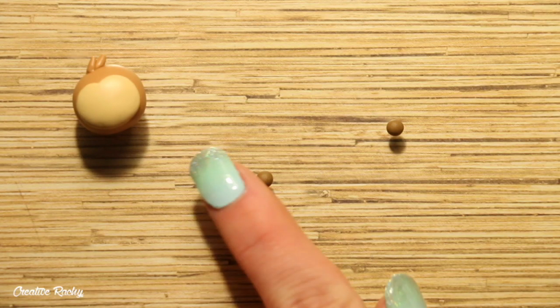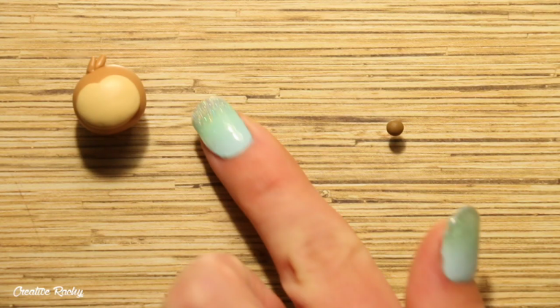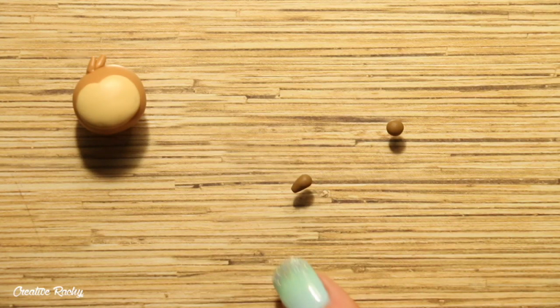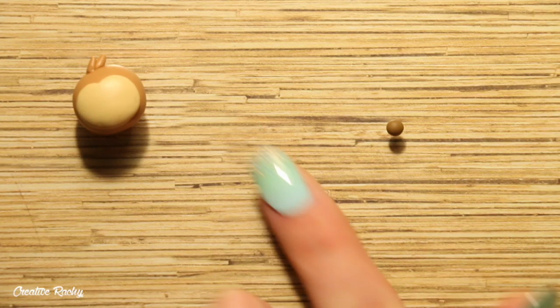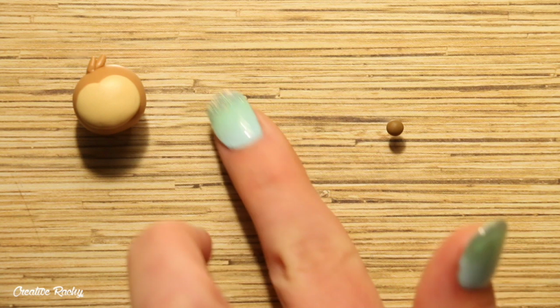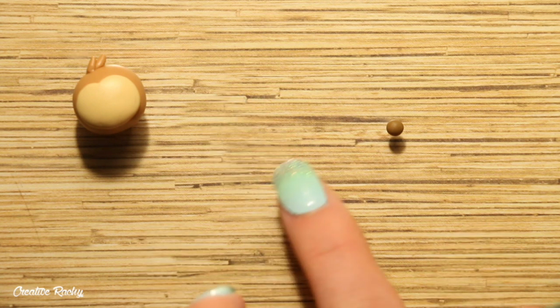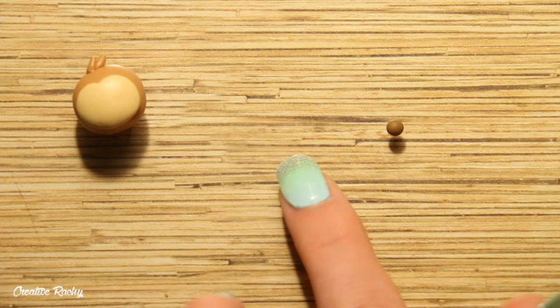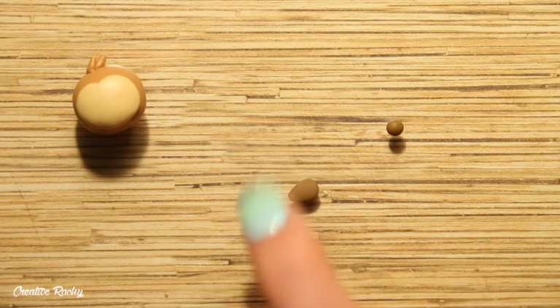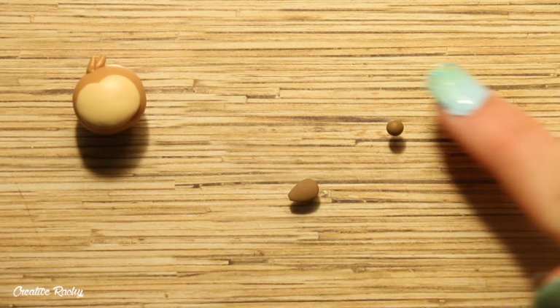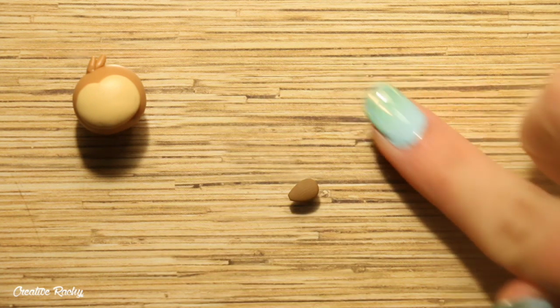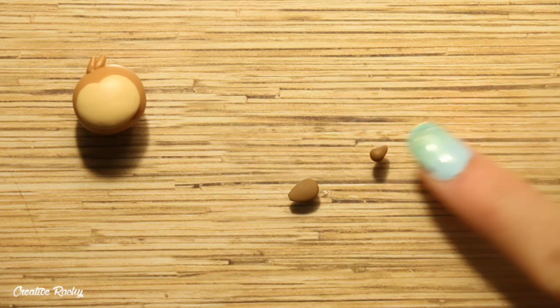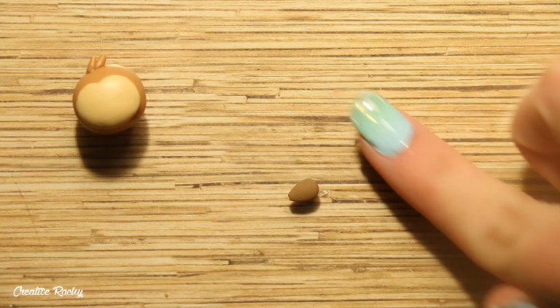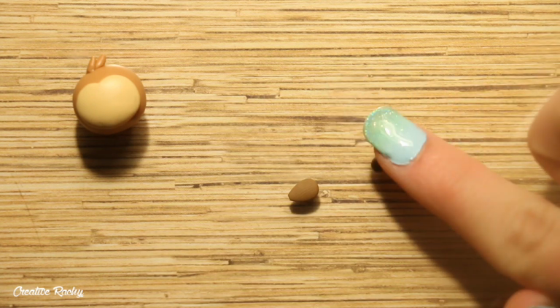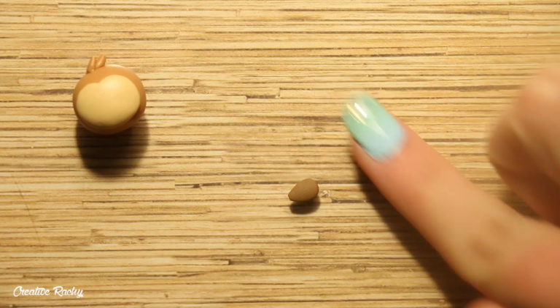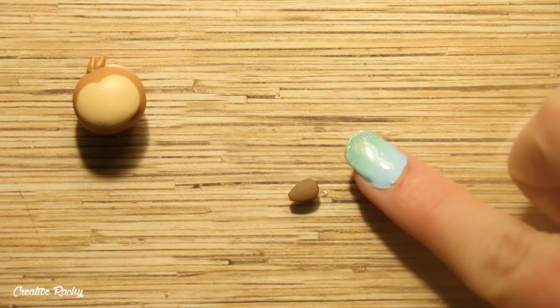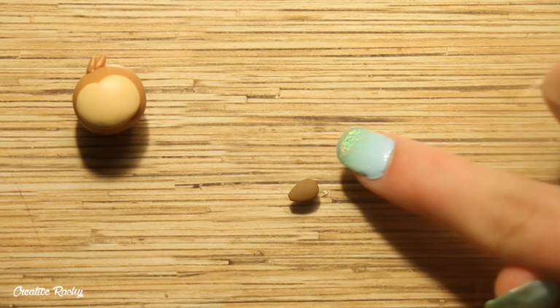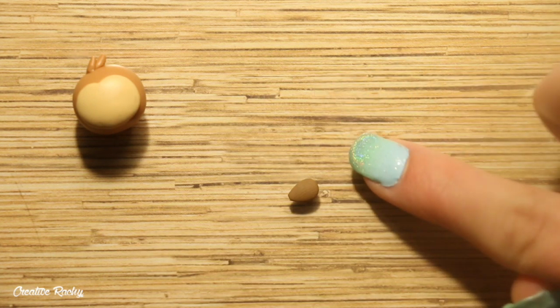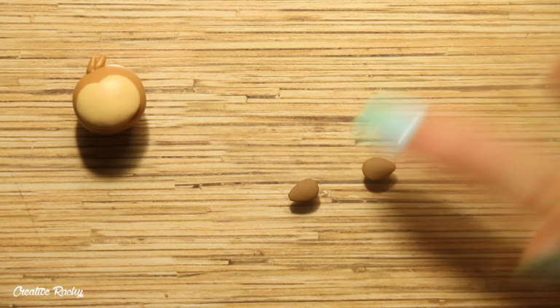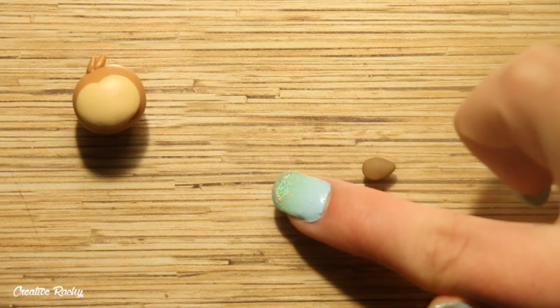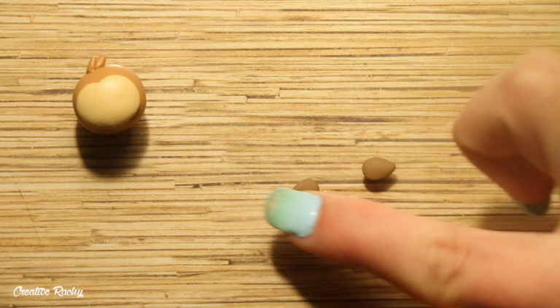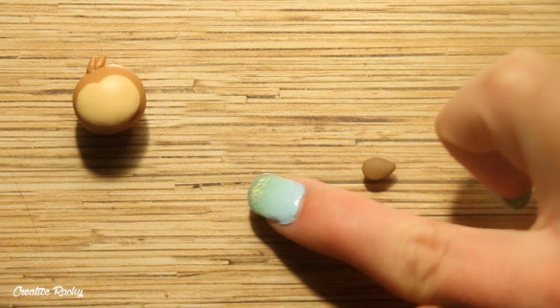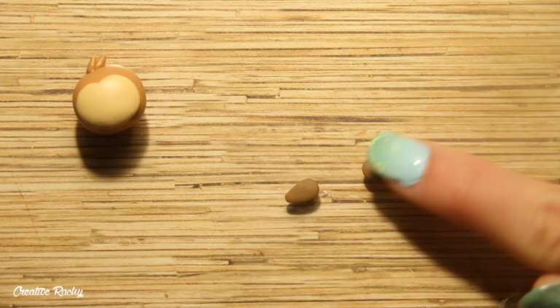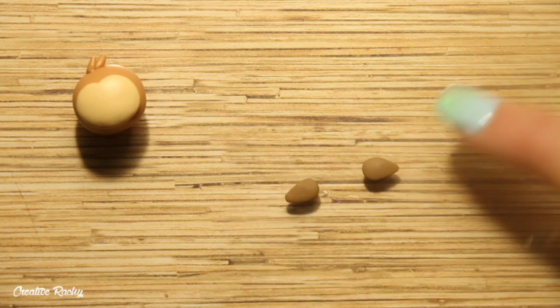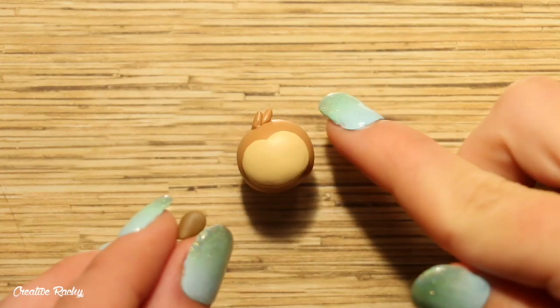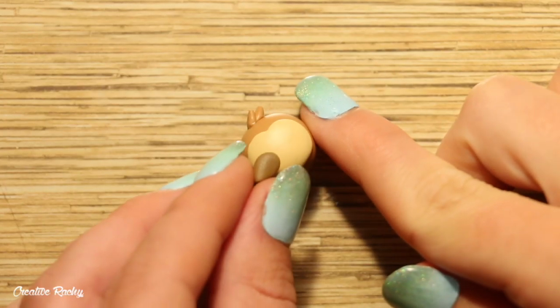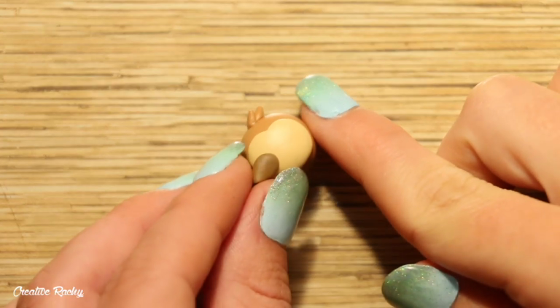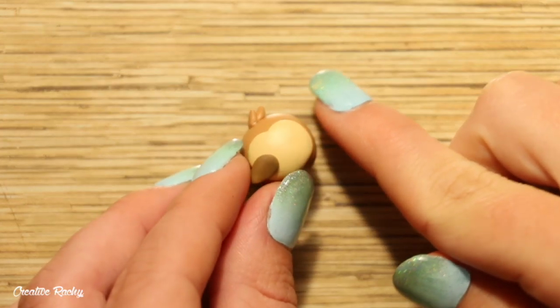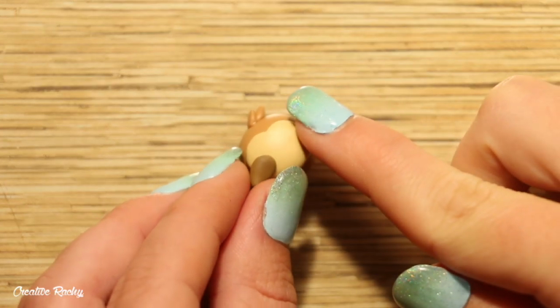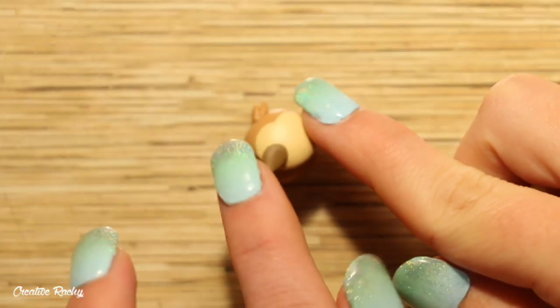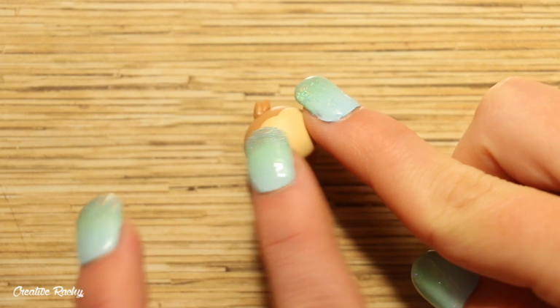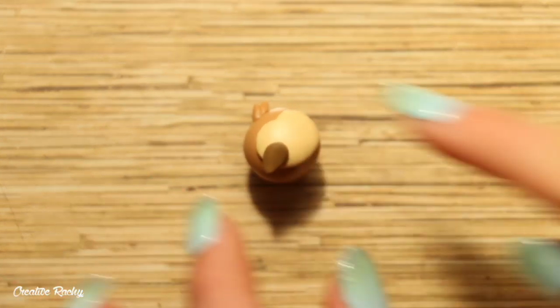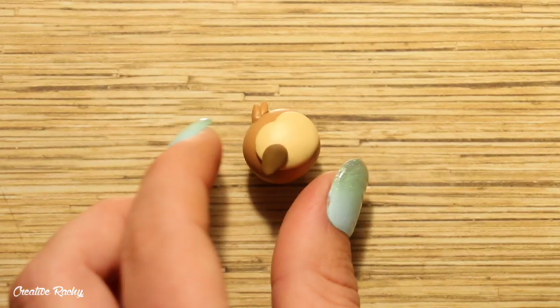Next up, take a different brown clay and again roll two teardrops and then flatten these down. Position these onto each side of the face where the eyes will be going.